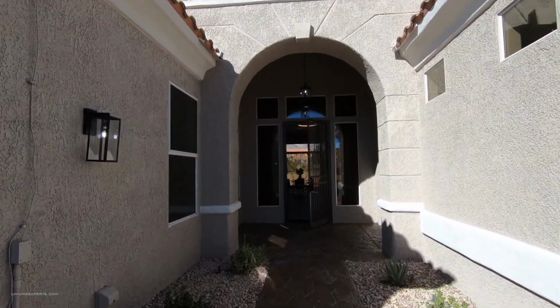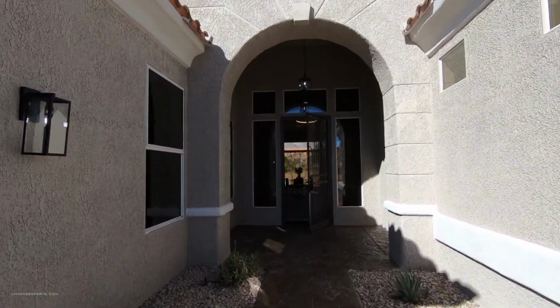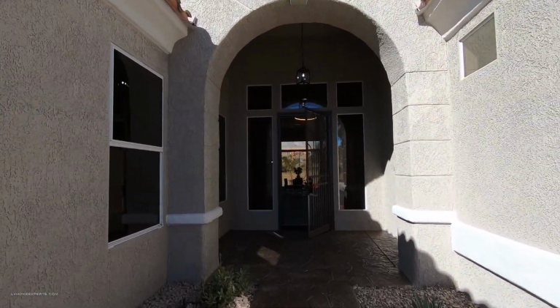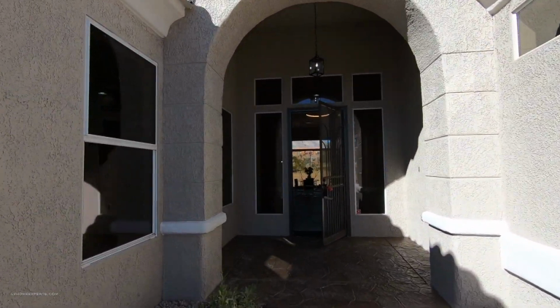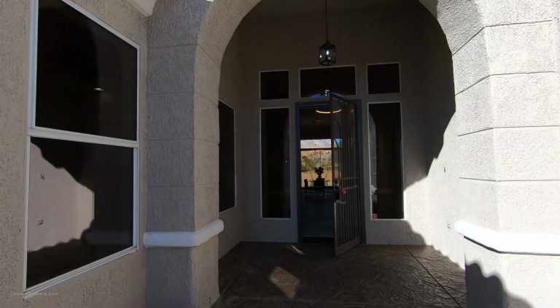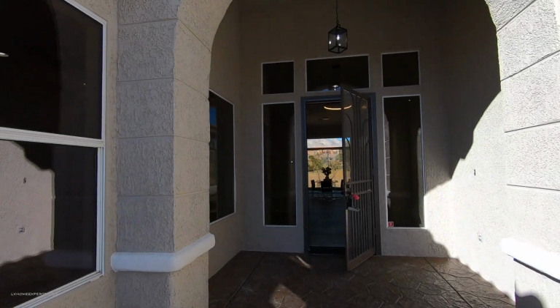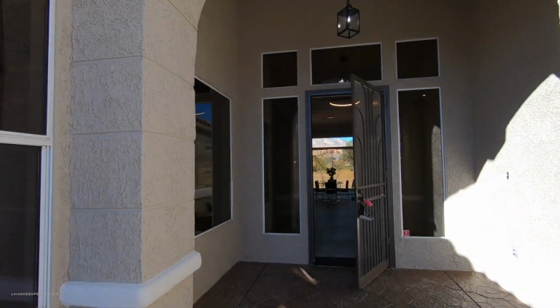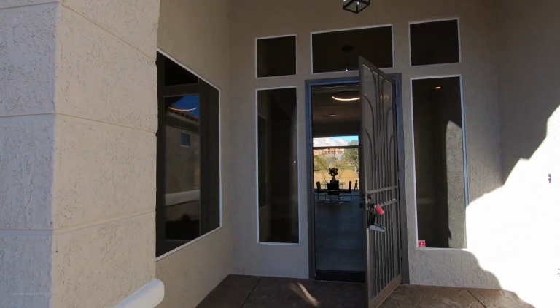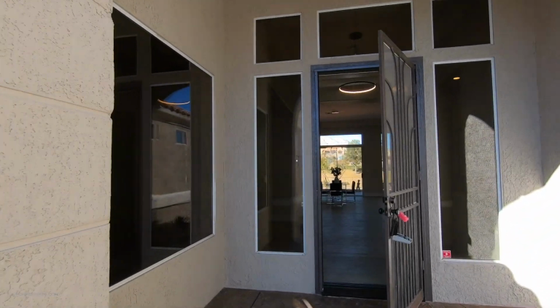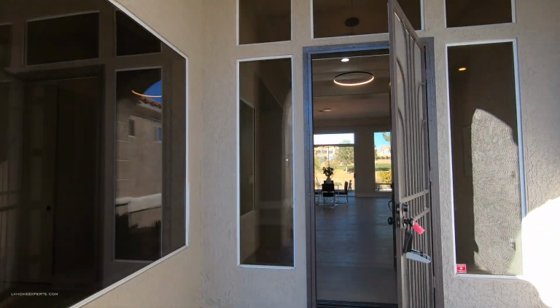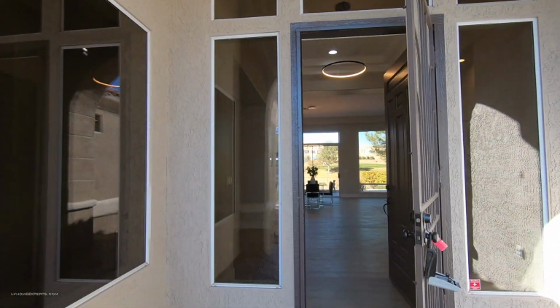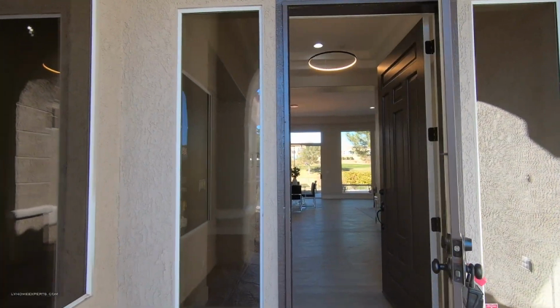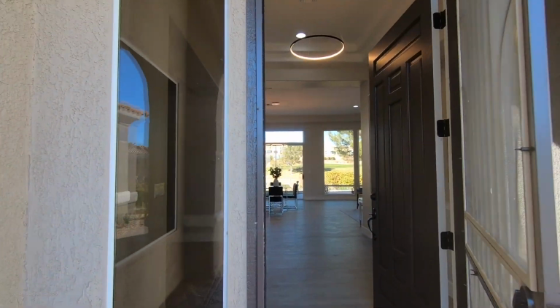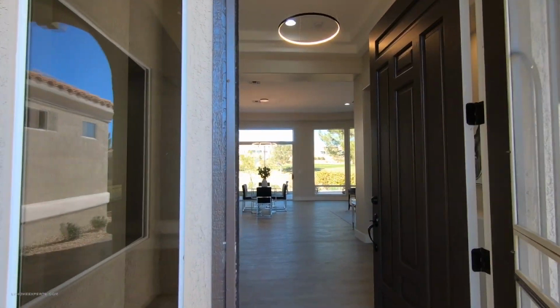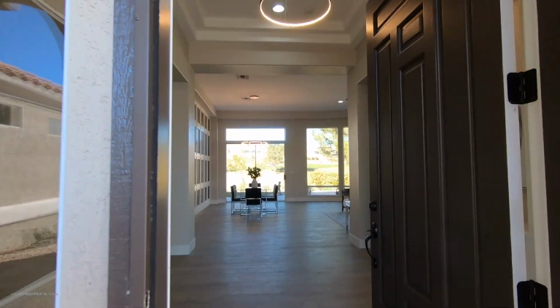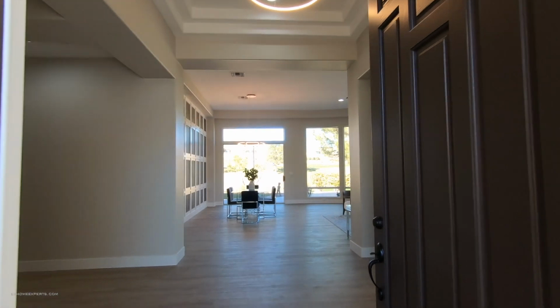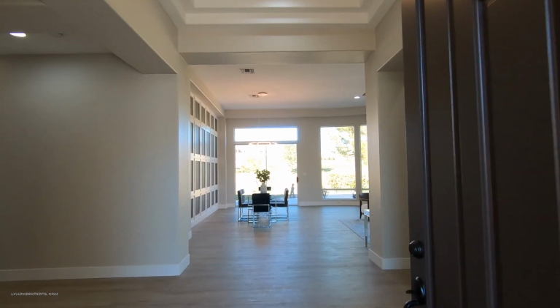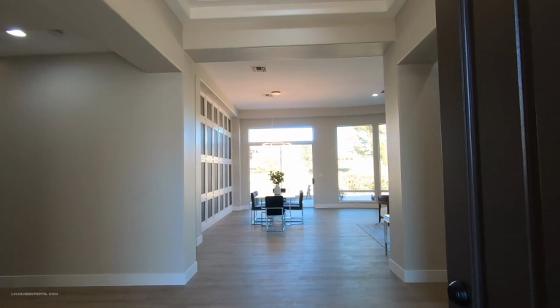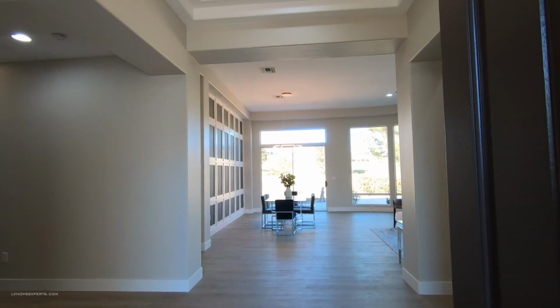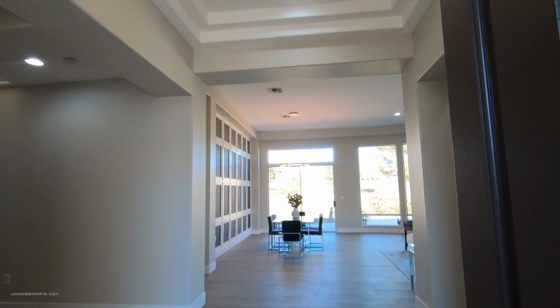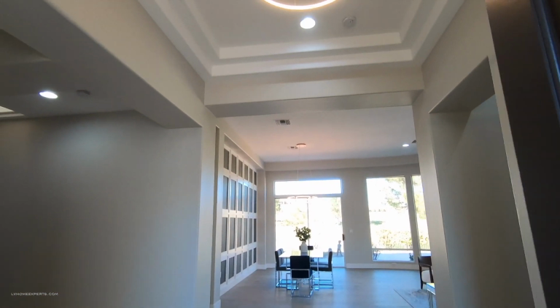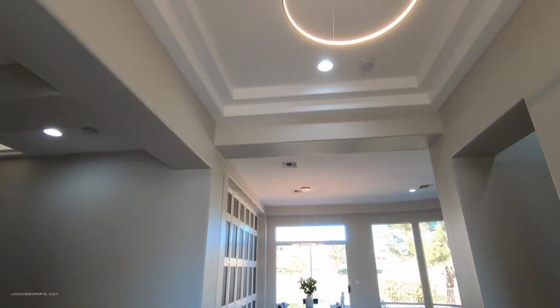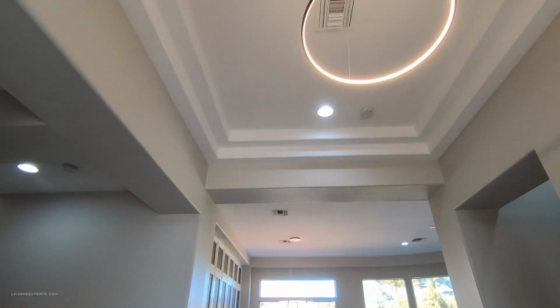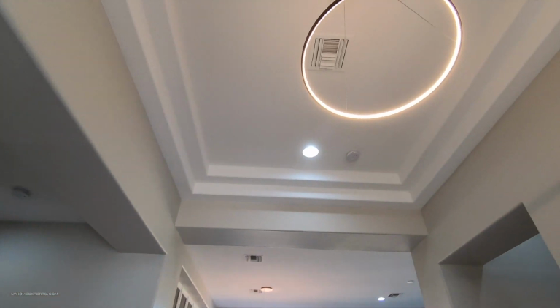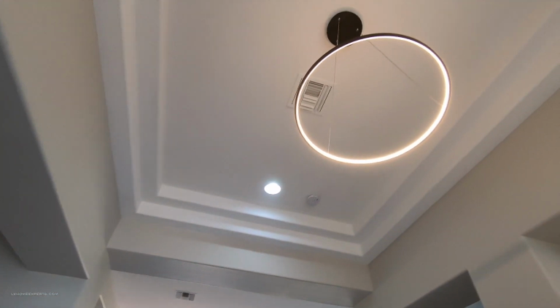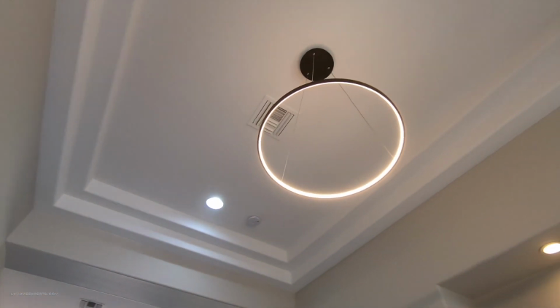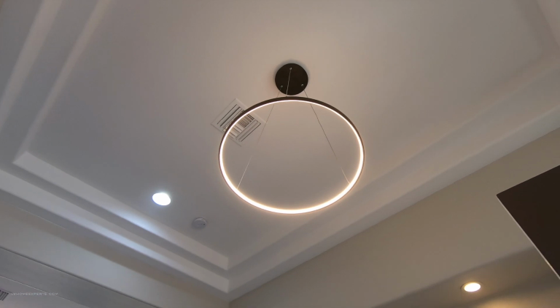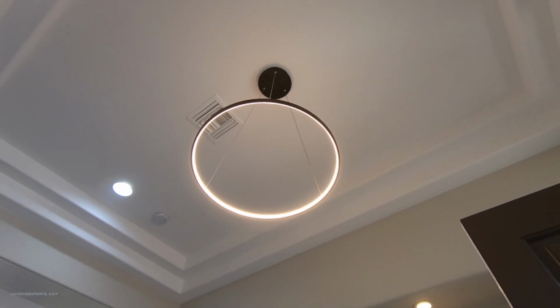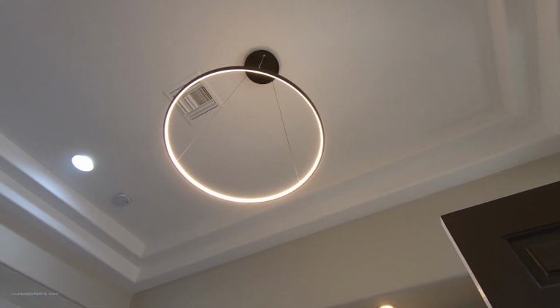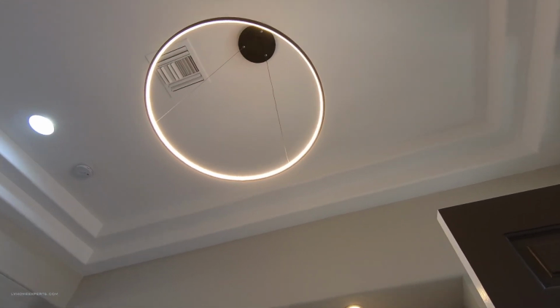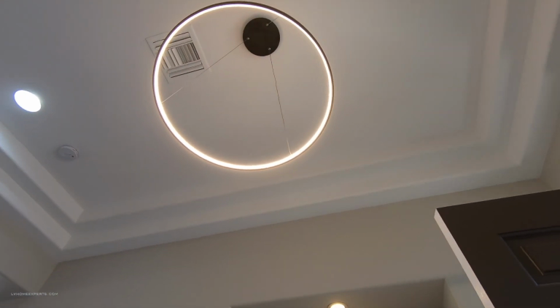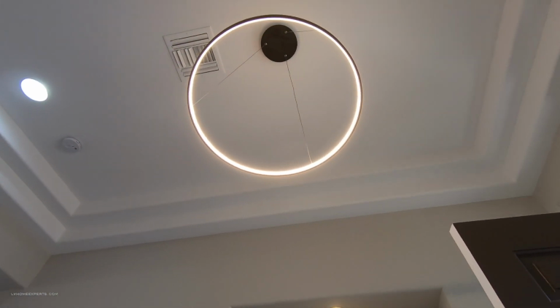They did a really good job — we've seen the exact same home like this a couple days ago. Pretty much exactly the same floor plan. As you enter, you're greeted with a nice modern chandelier.